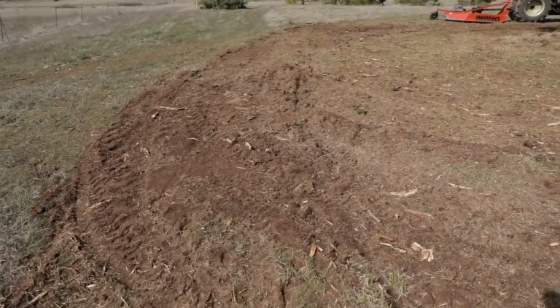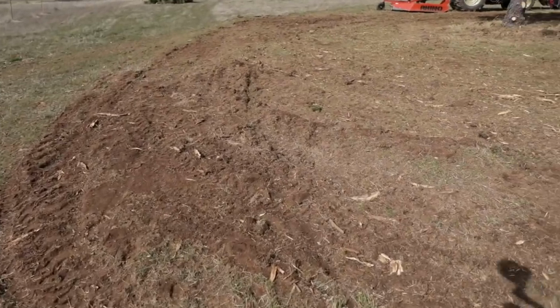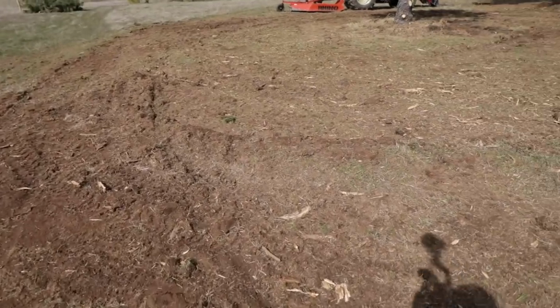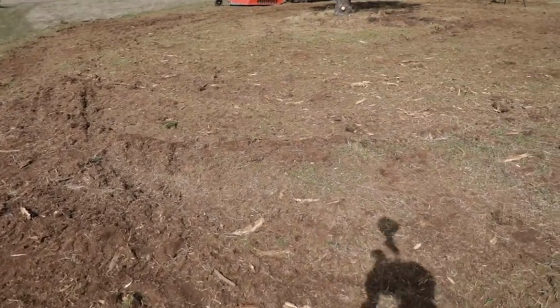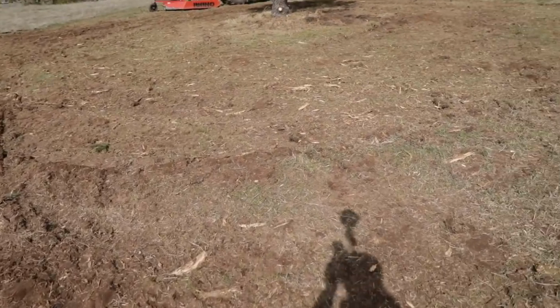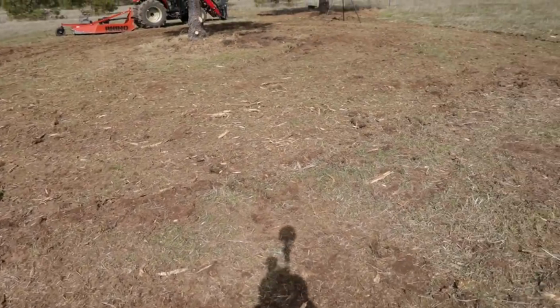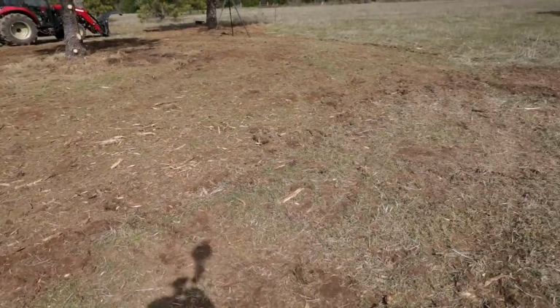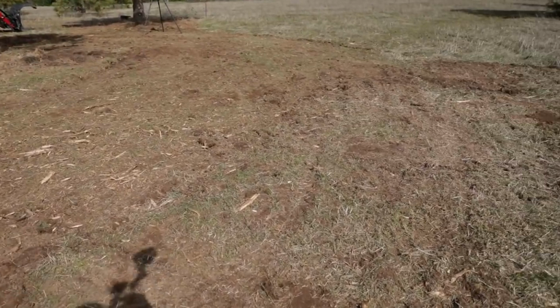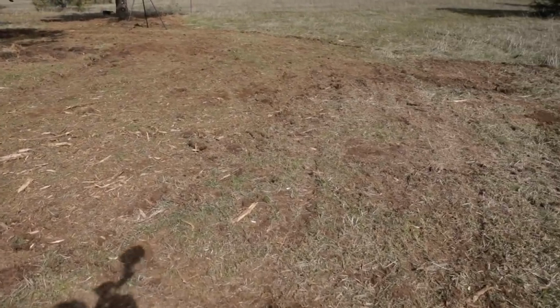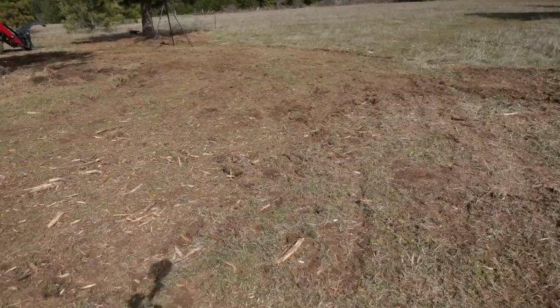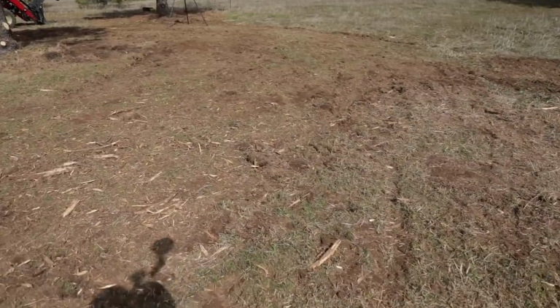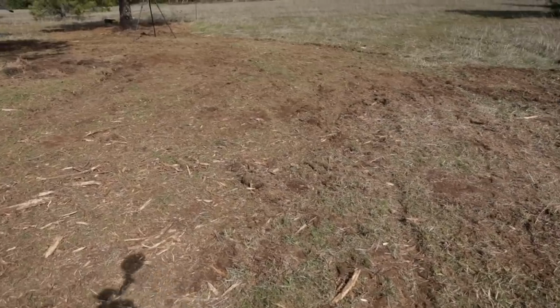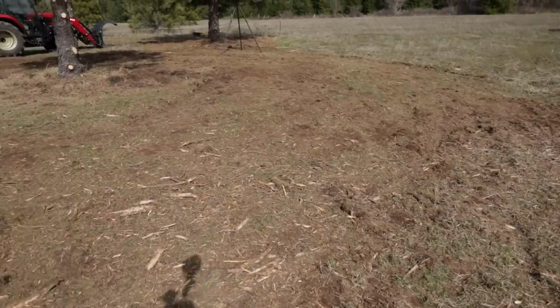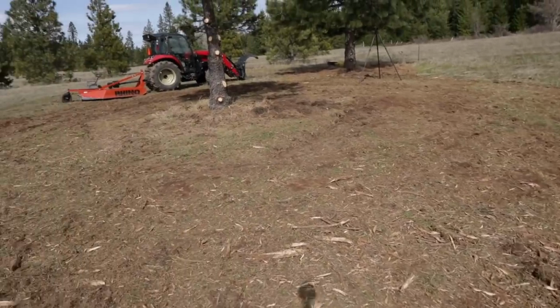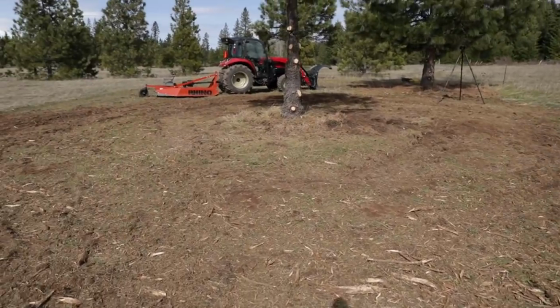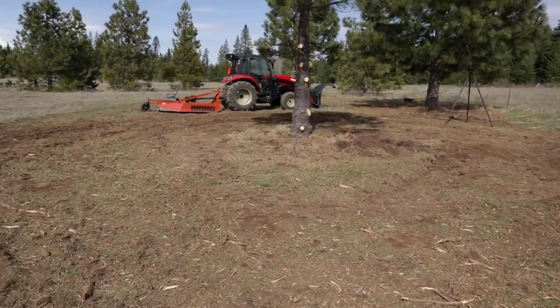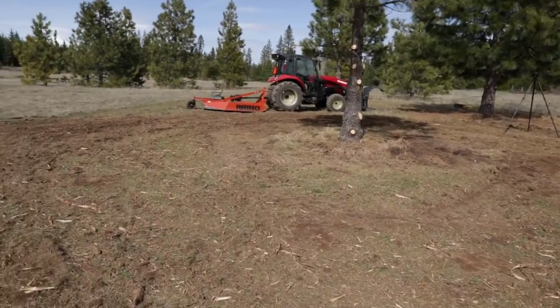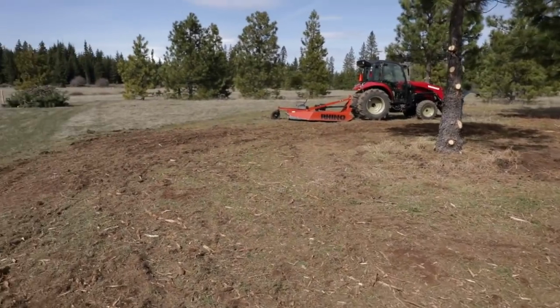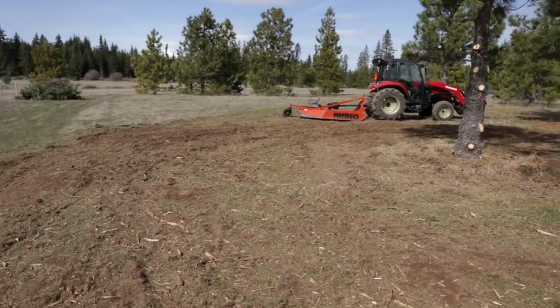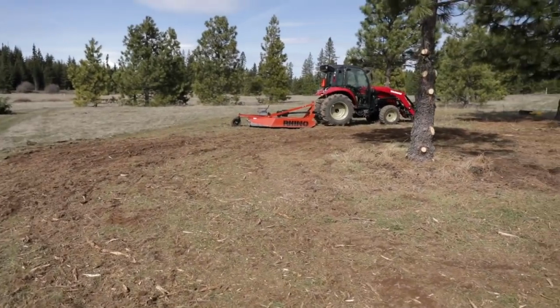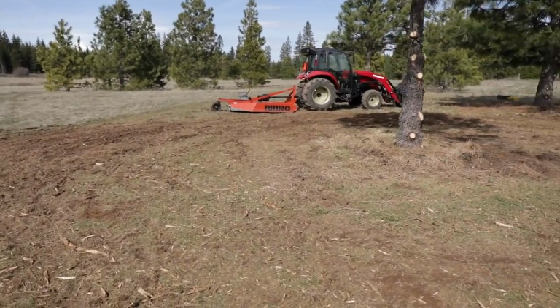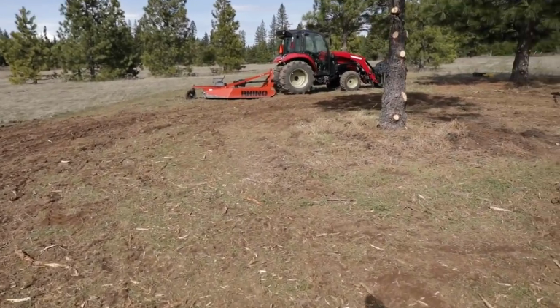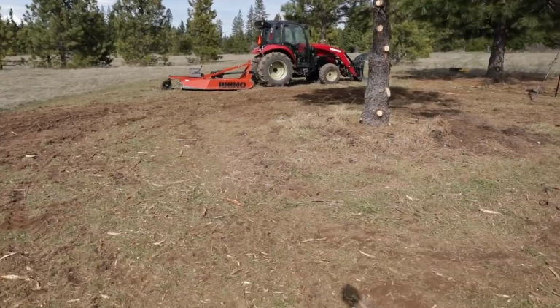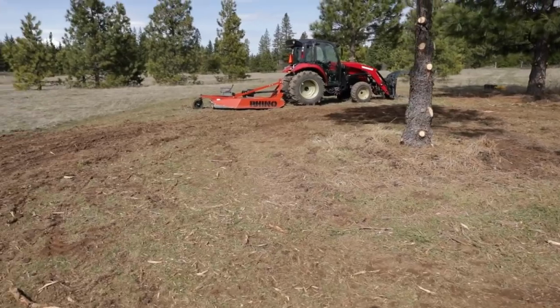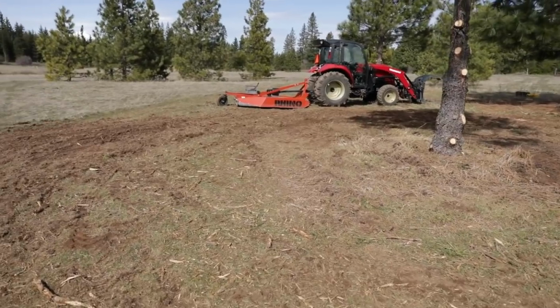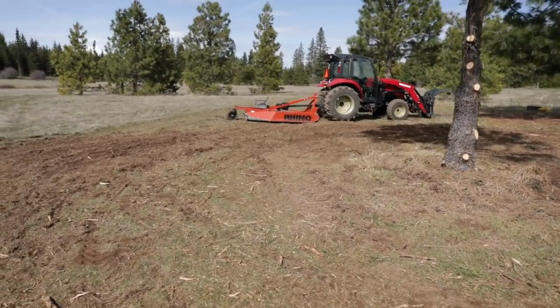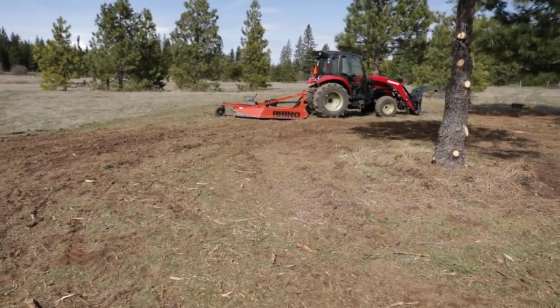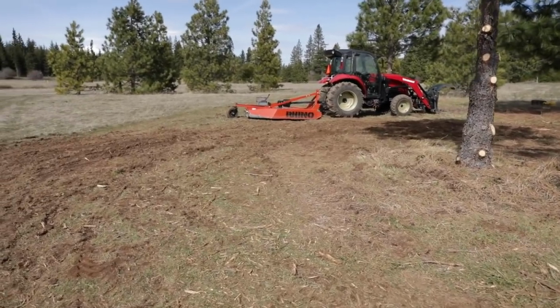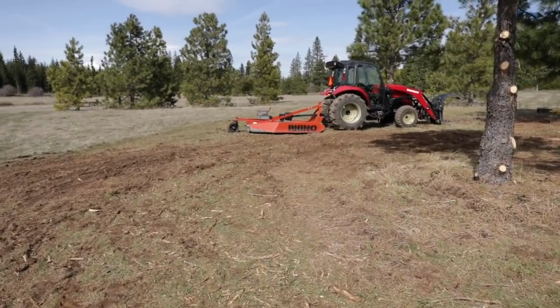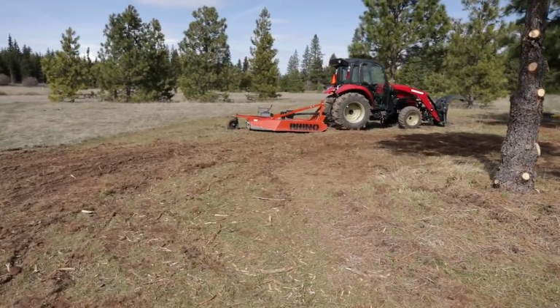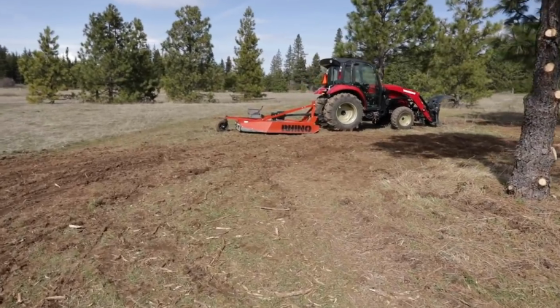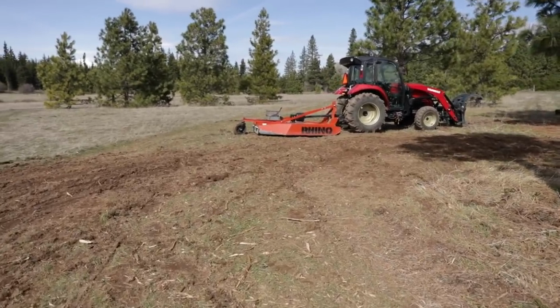There's literally nothing left of those branches. It's all mulch. I went around there a few times. My goodness, that is a tool that I've underutilized out here, to be sure.